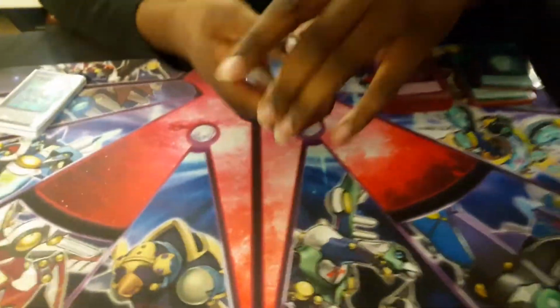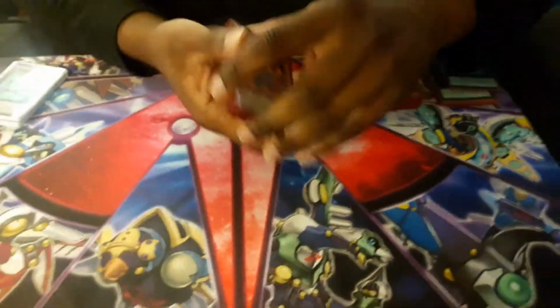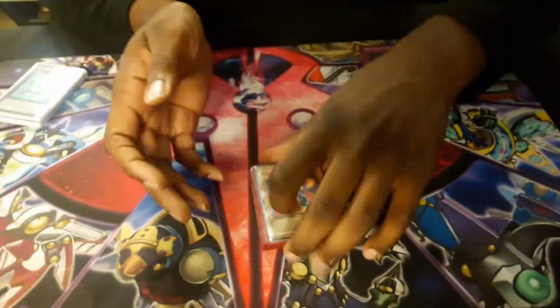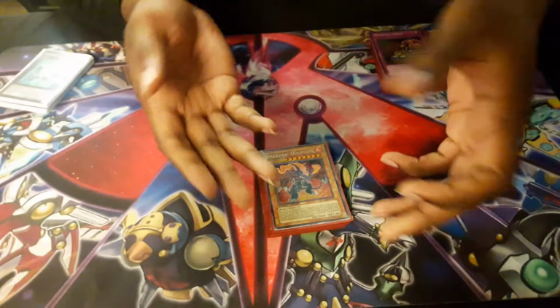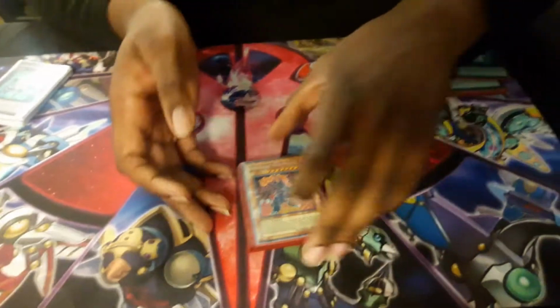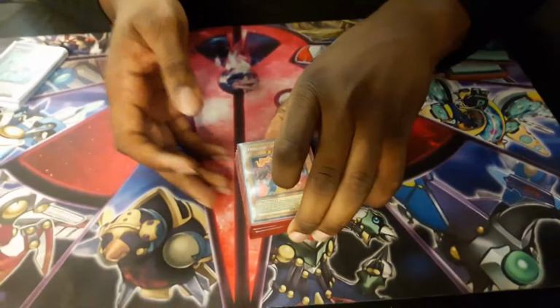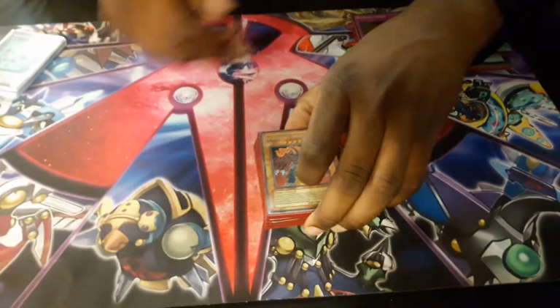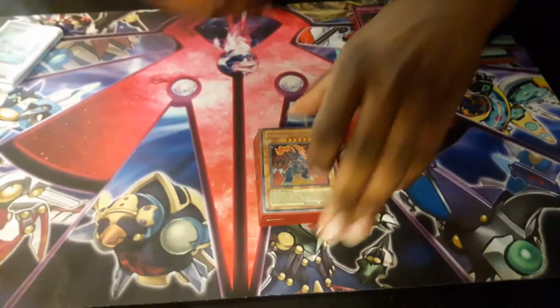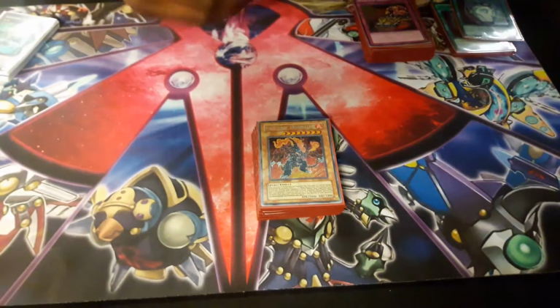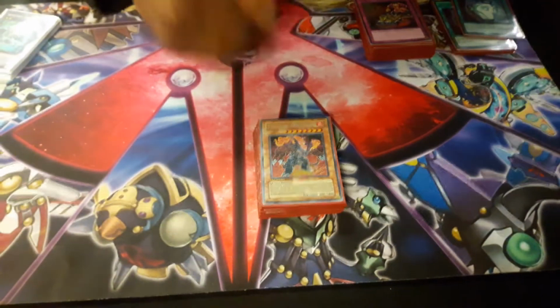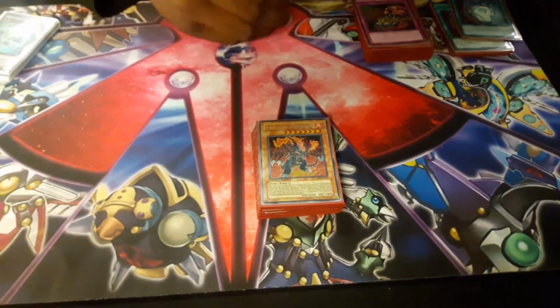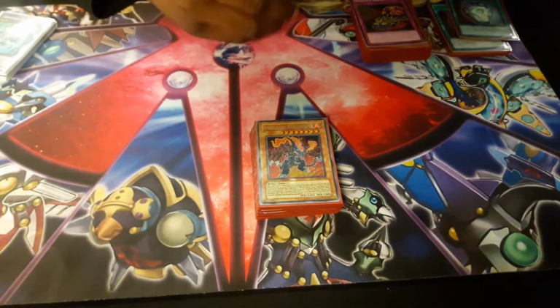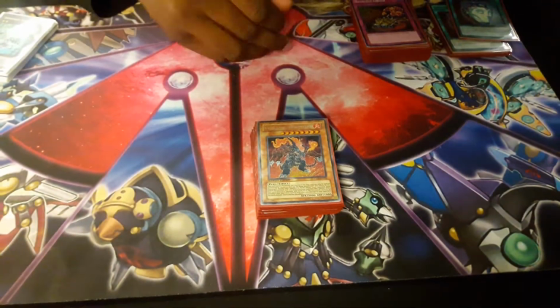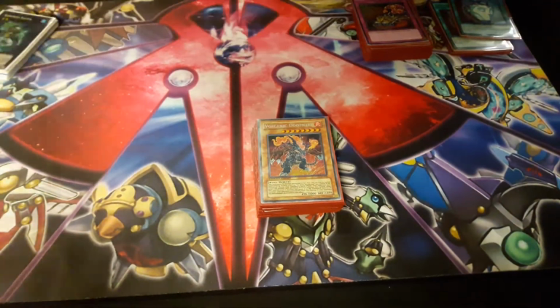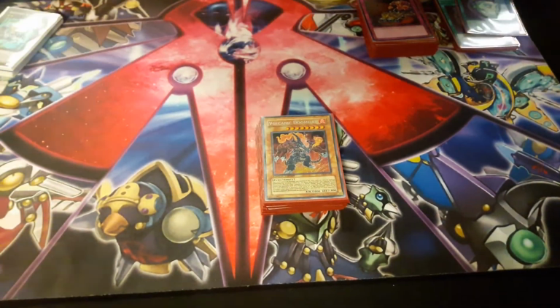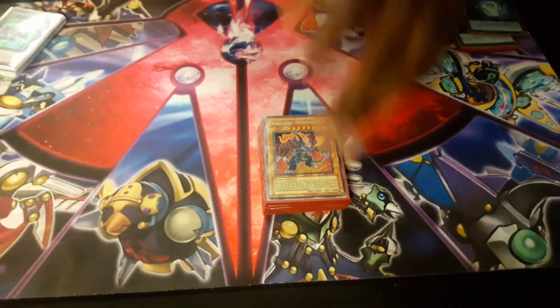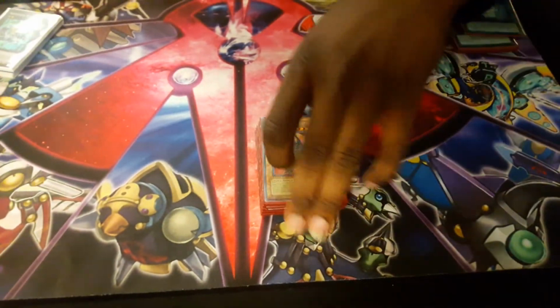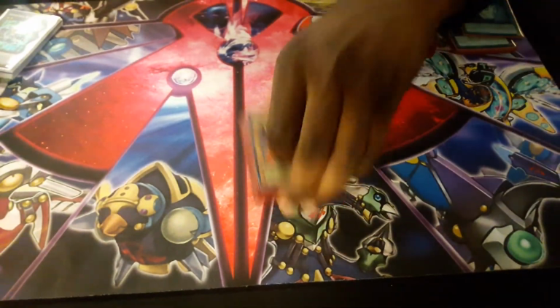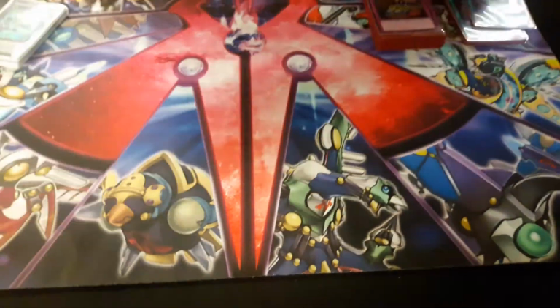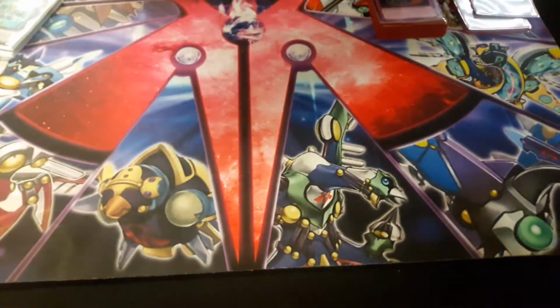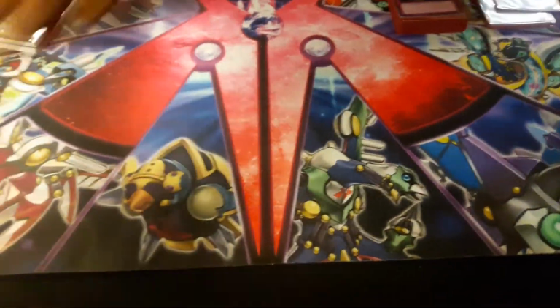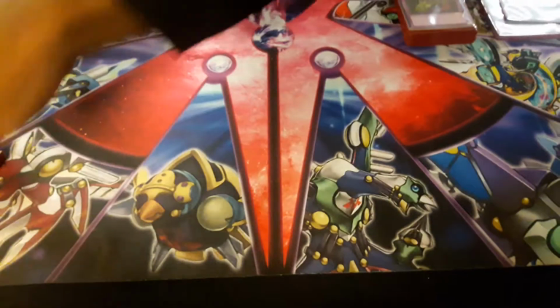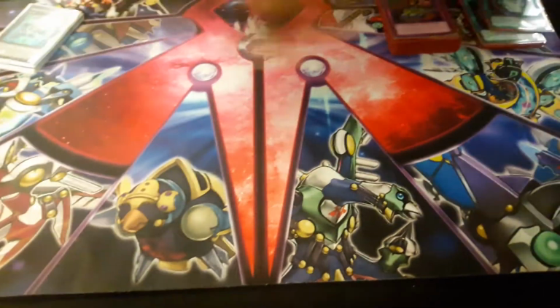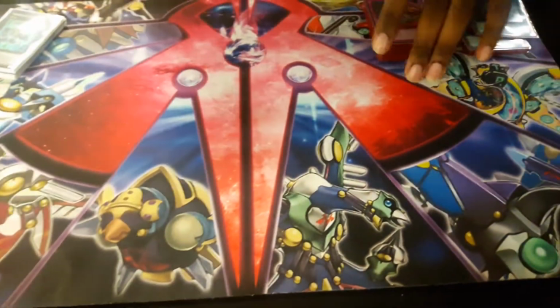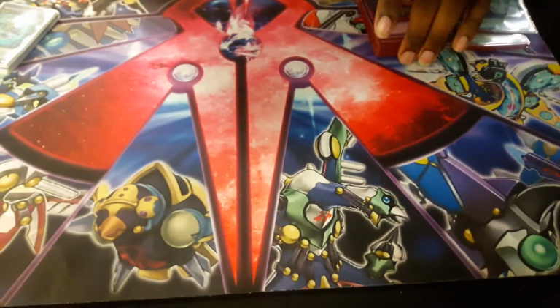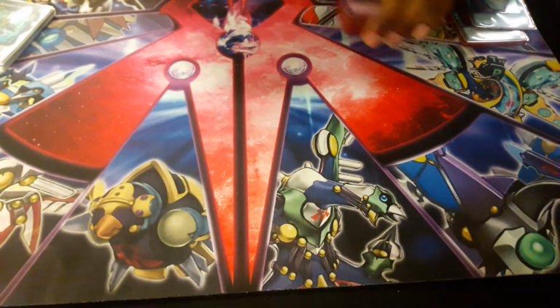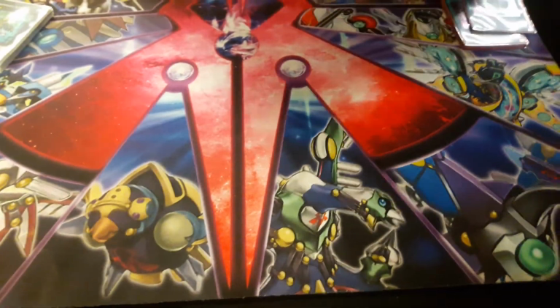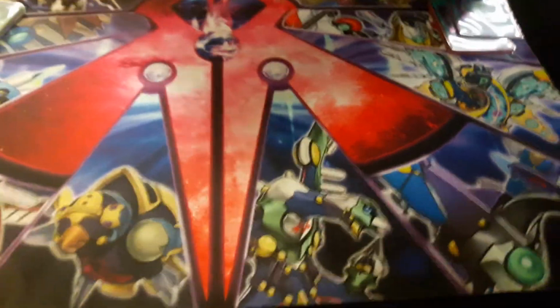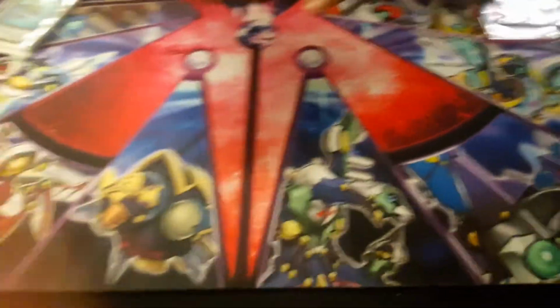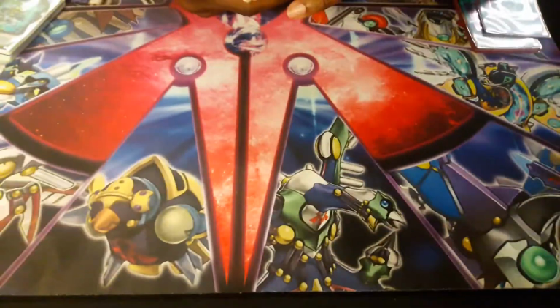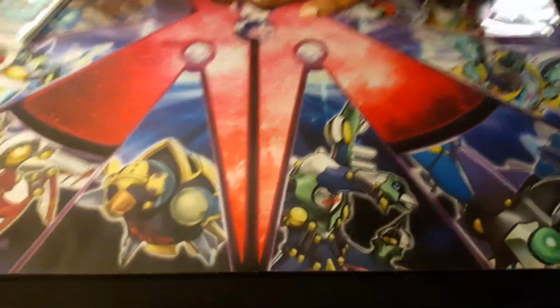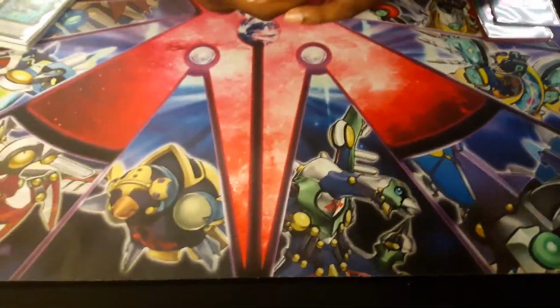How you special summon him: as you see, you send Blade Accelerator to the graveyard and he's your special summon. He's like a Lava monster — he gets rid of the traps.